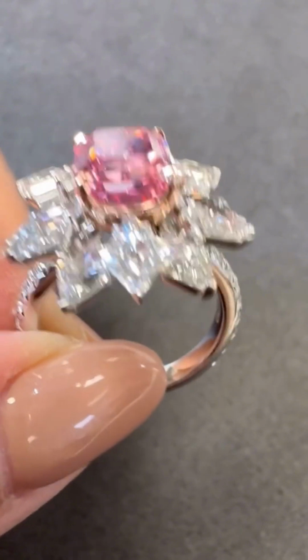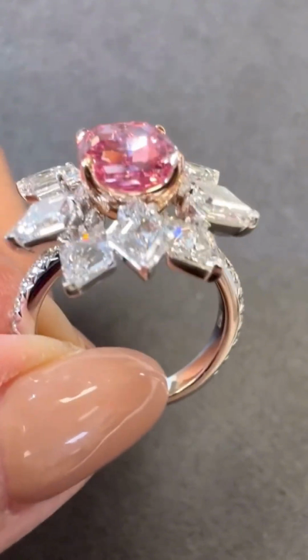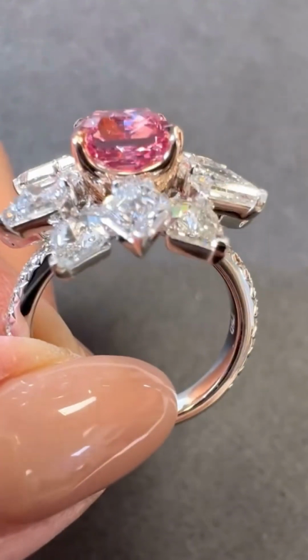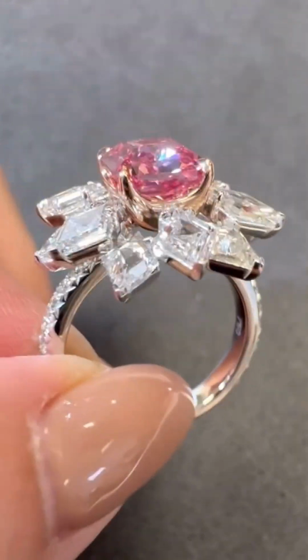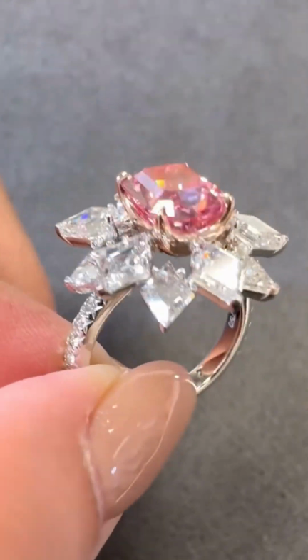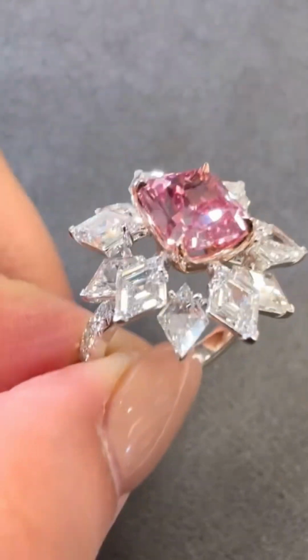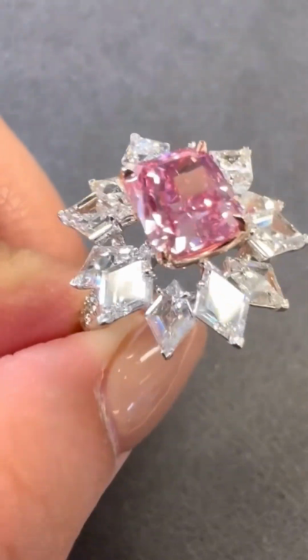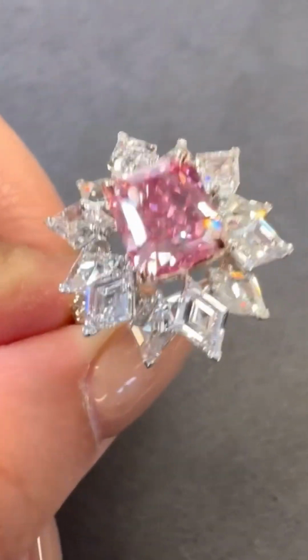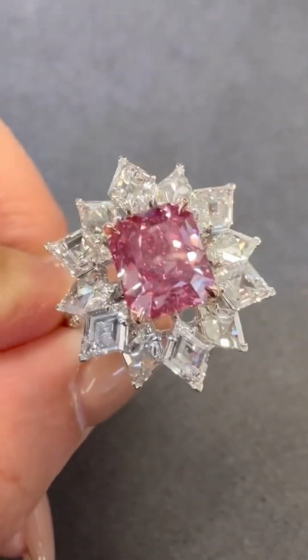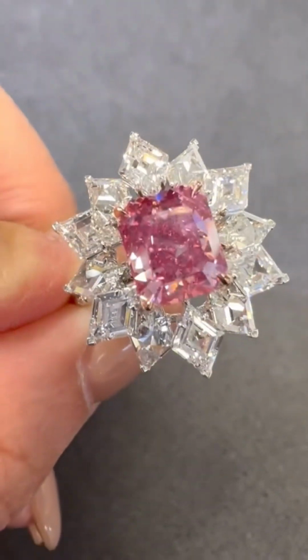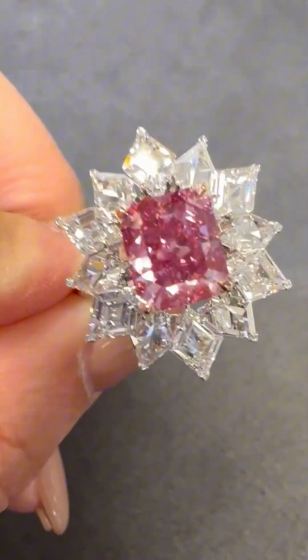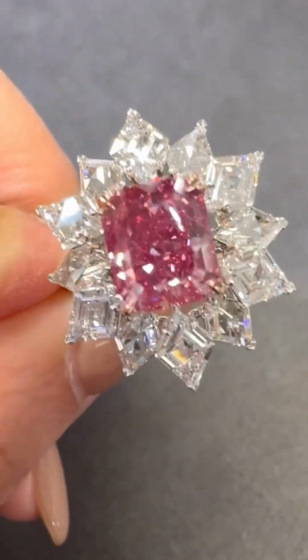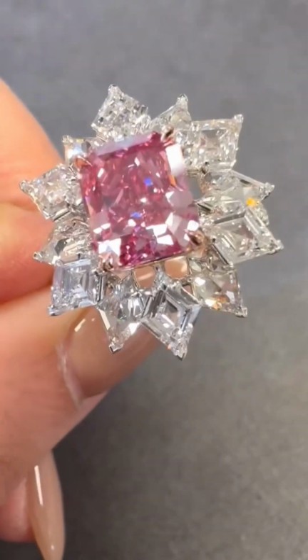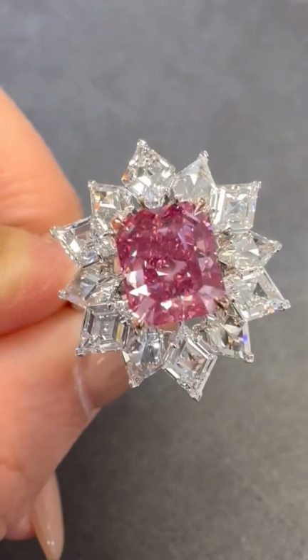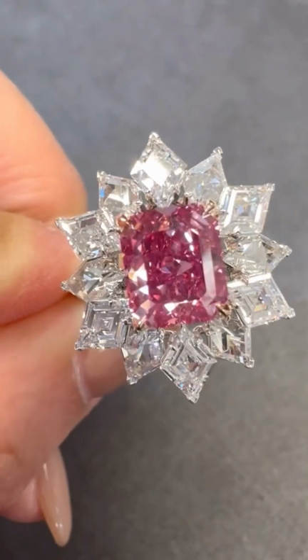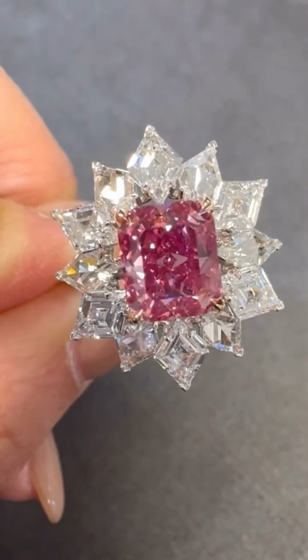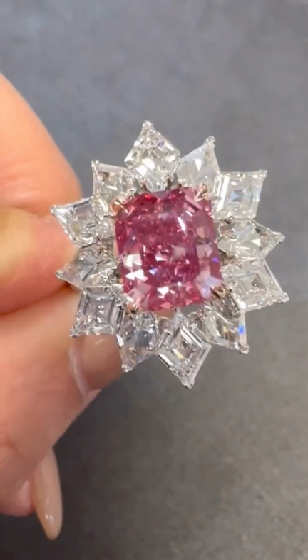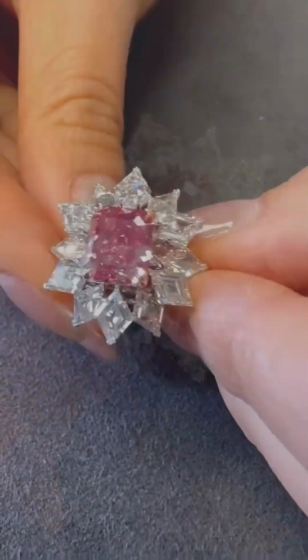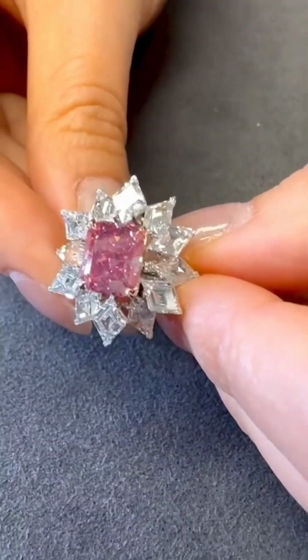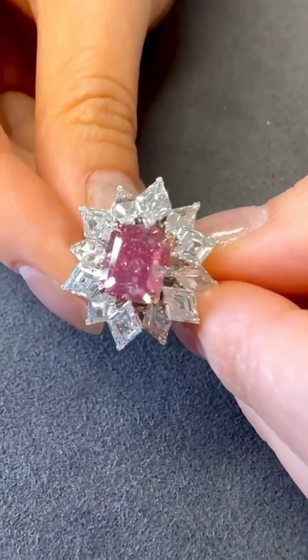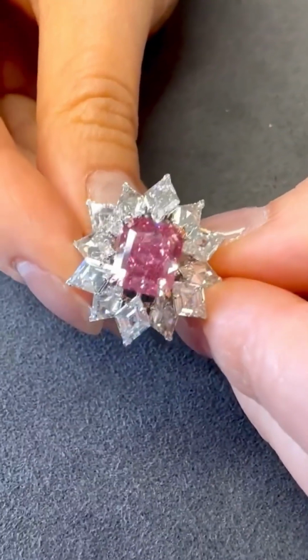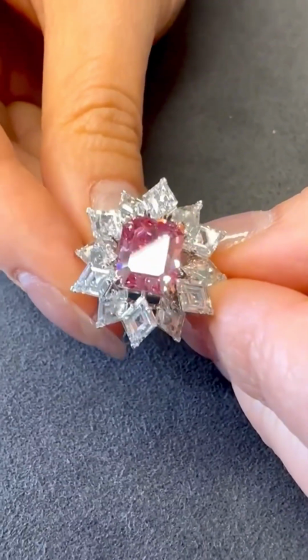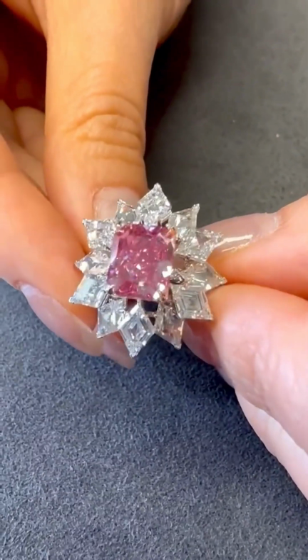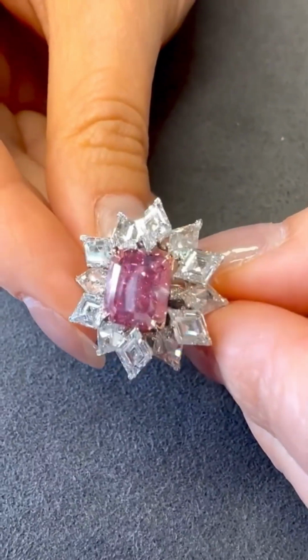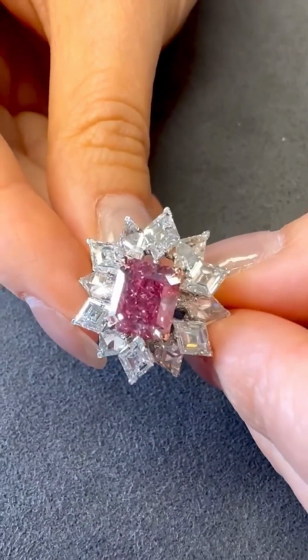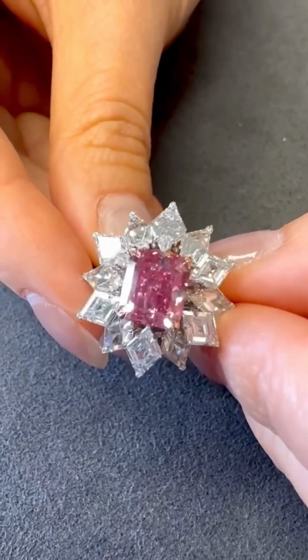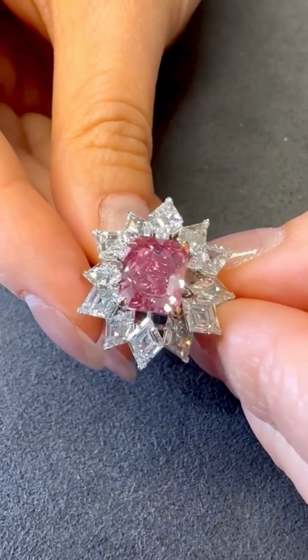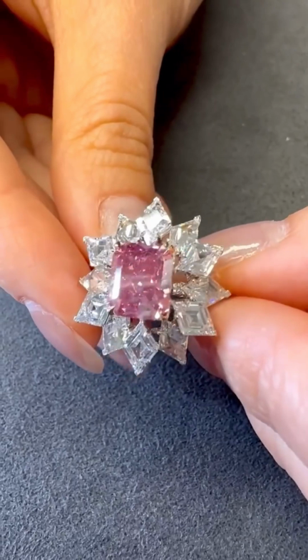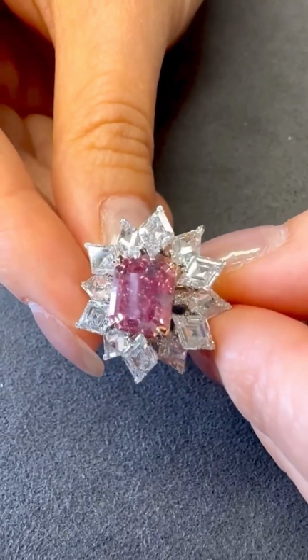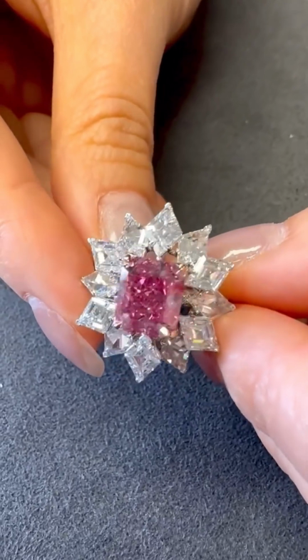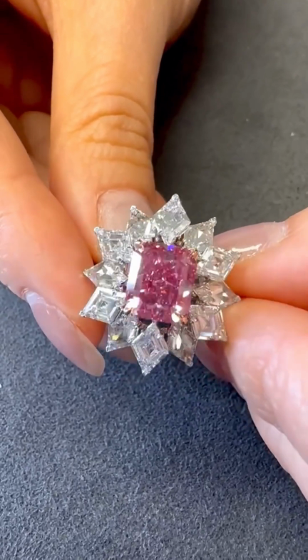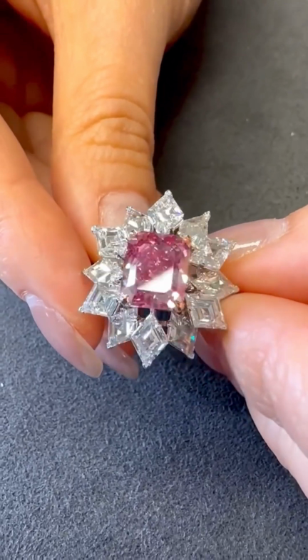The Pink Star is more than a record-breaking gem. It's a rare gift of nature, a triumph of precision, and a symbol of how the most exquisite things in the world are often born from pressure, time, and transformation.